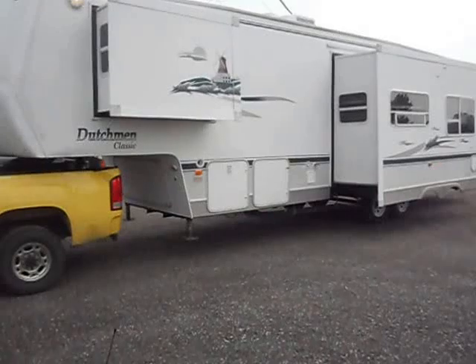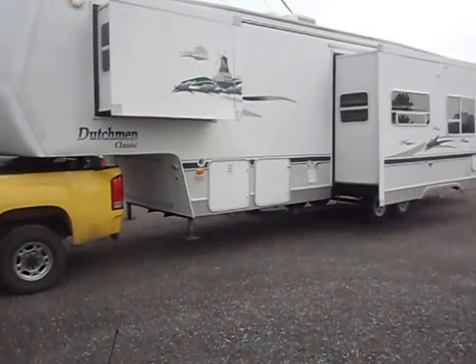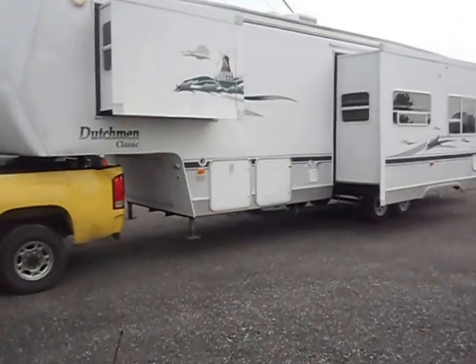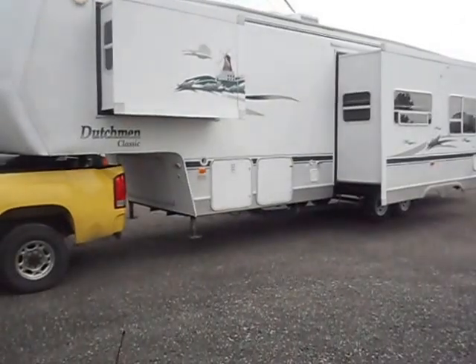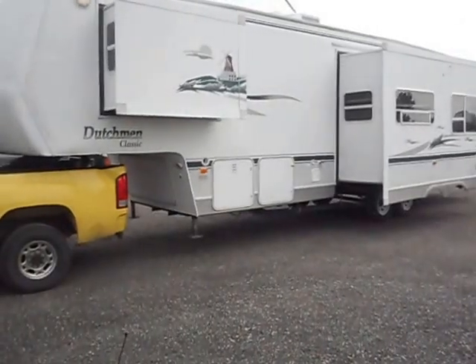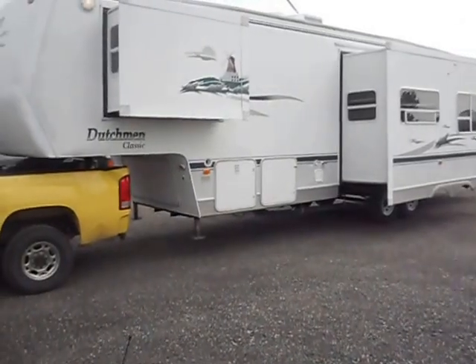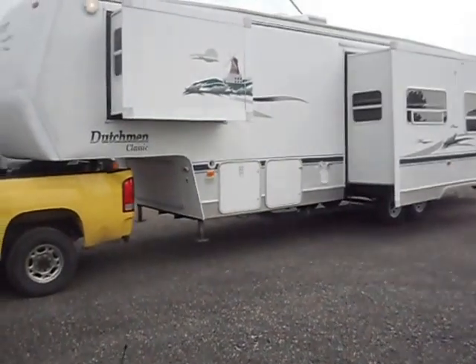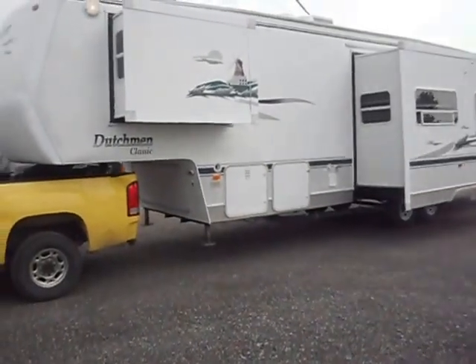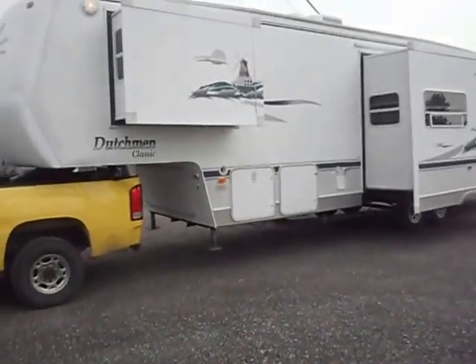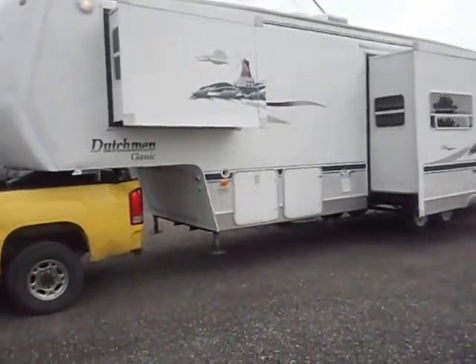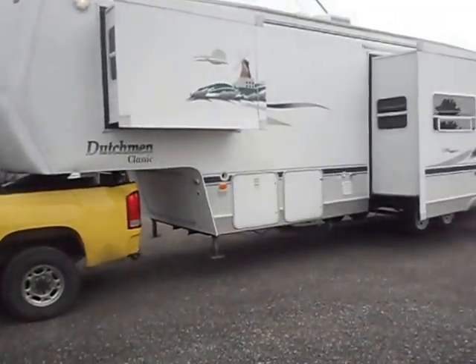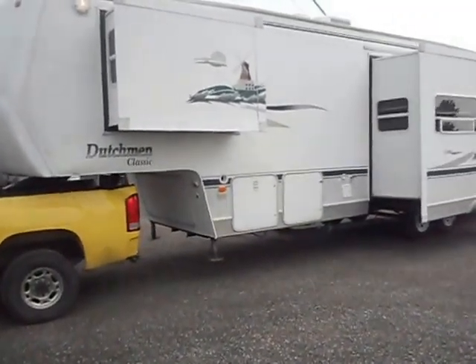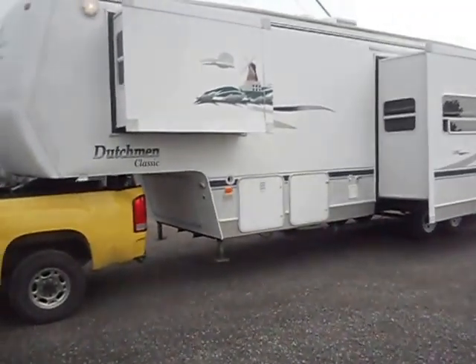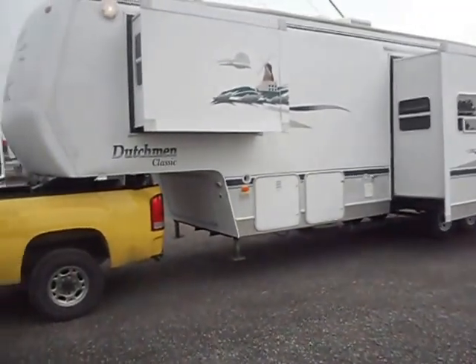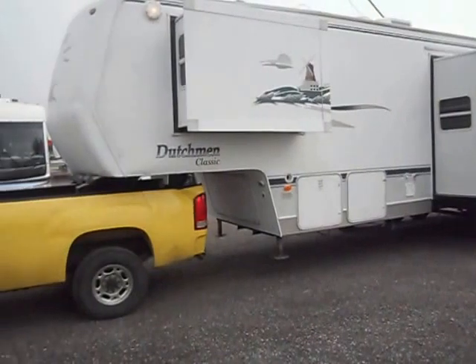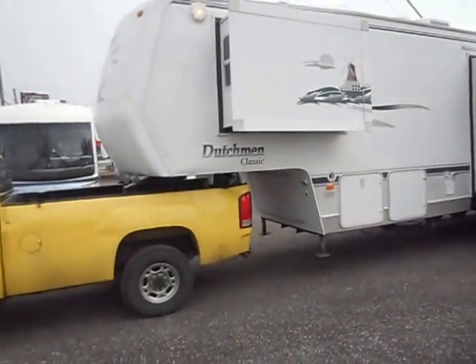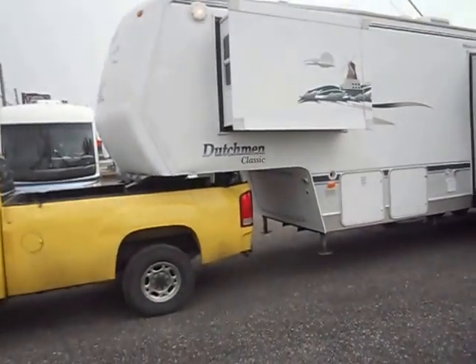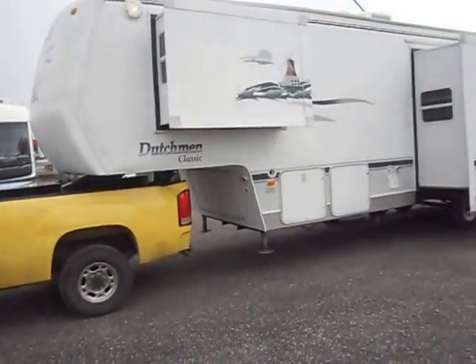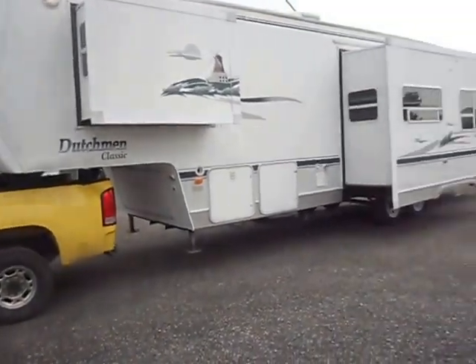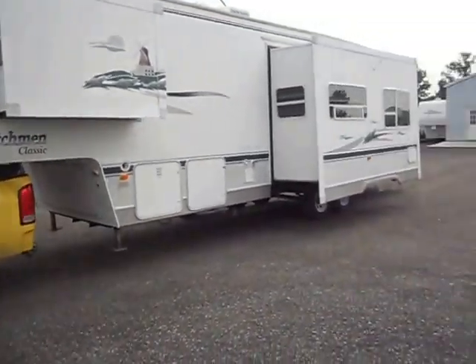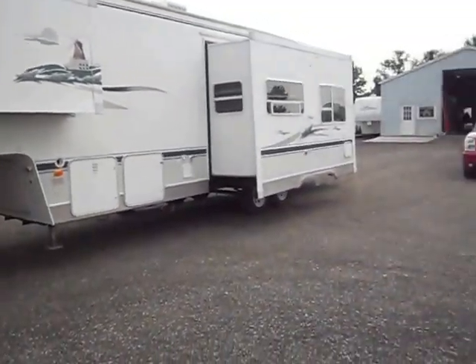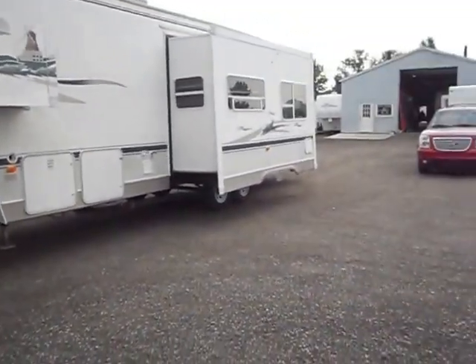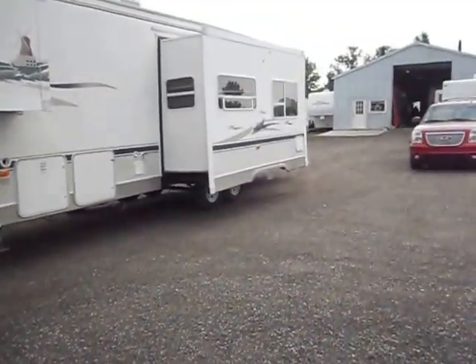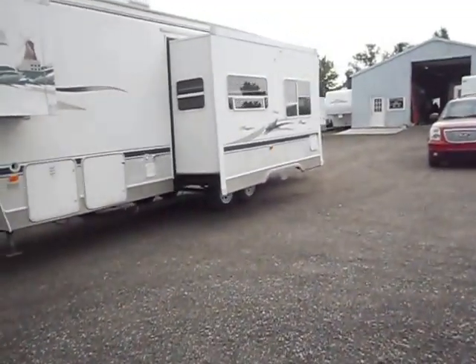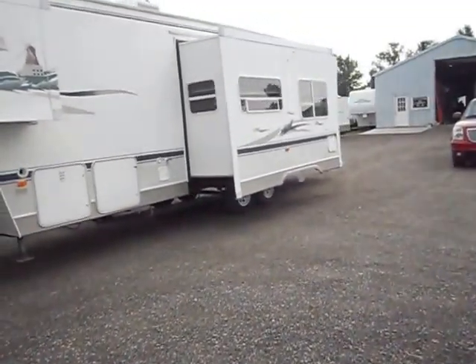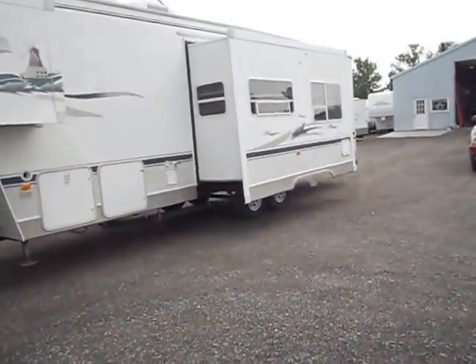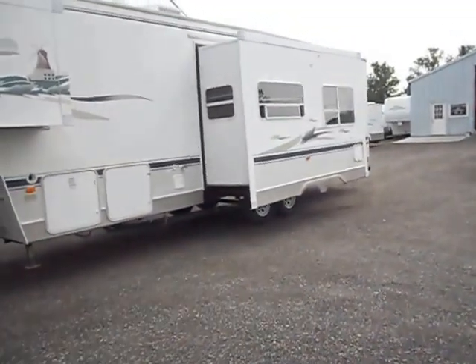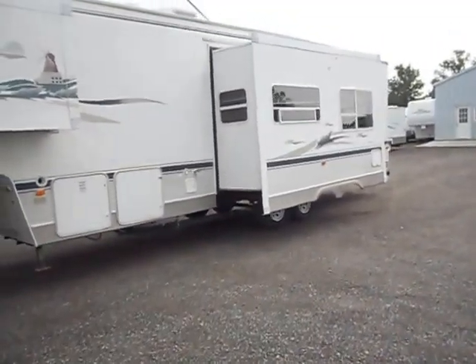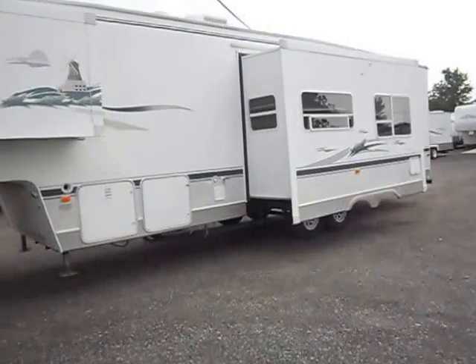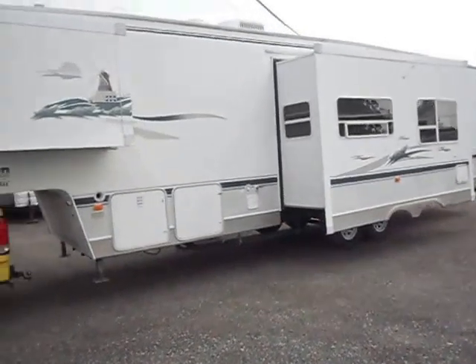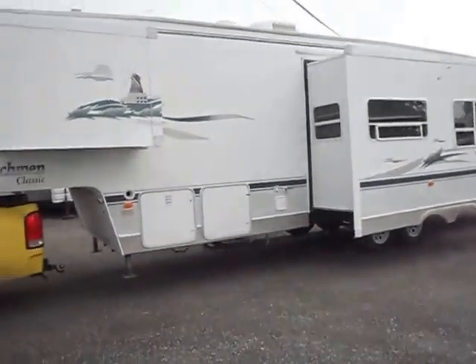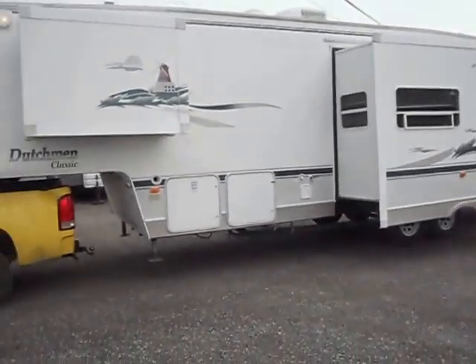Hi, welcome to 4Z's RV. What we got today is a 2004 35-foot Dutchman Classic with two slides, bunks, and a clear title.